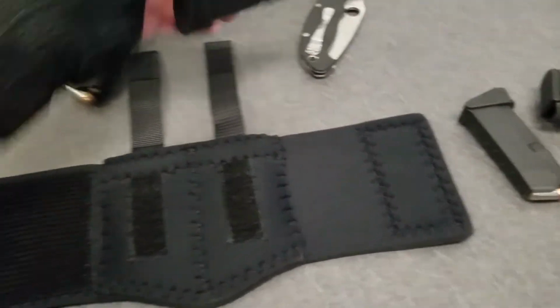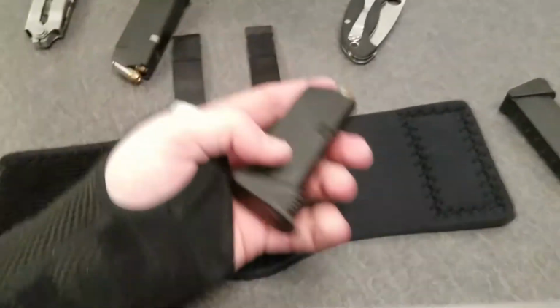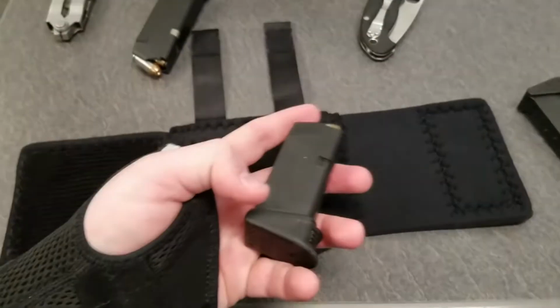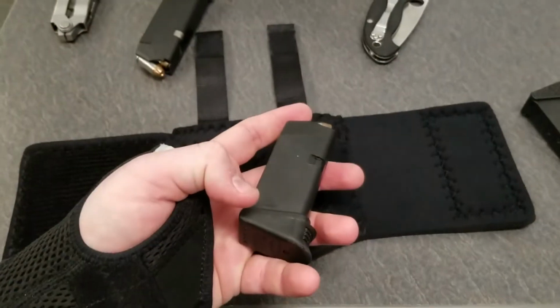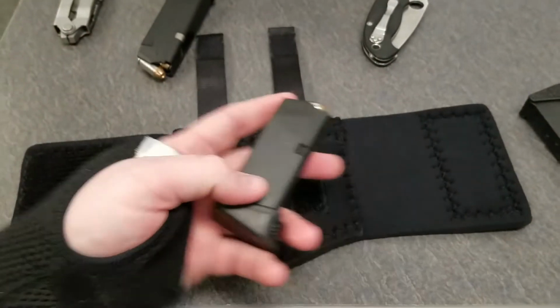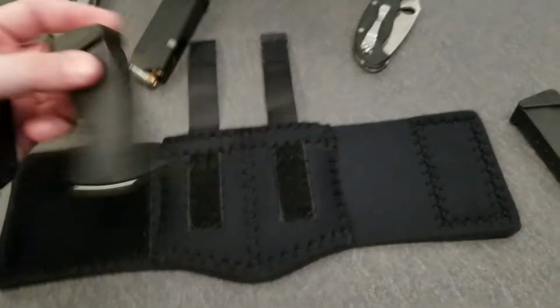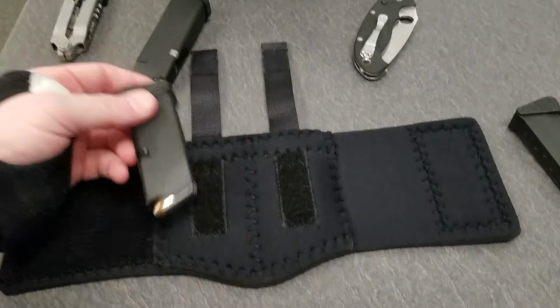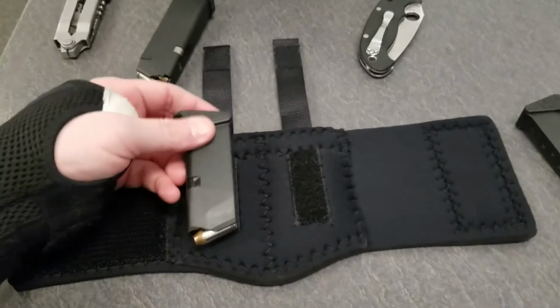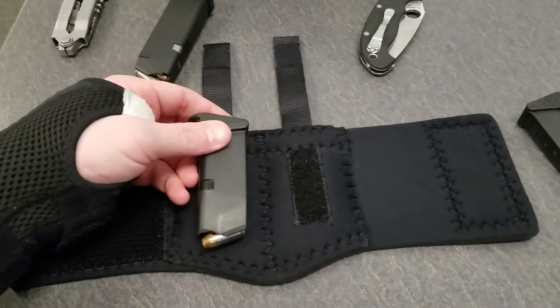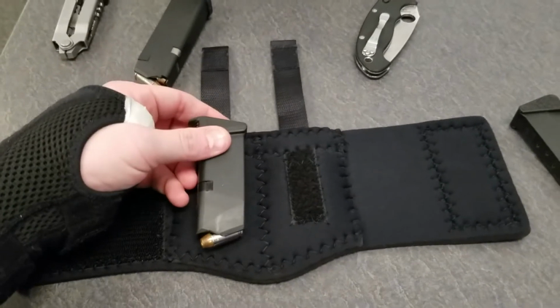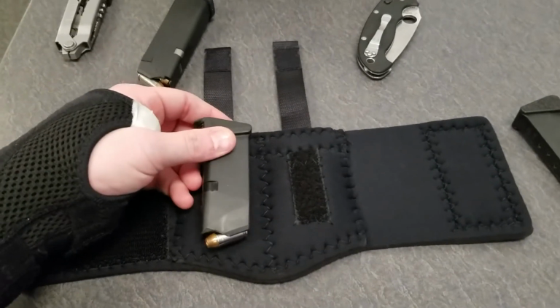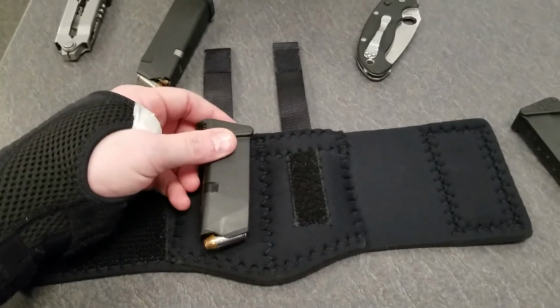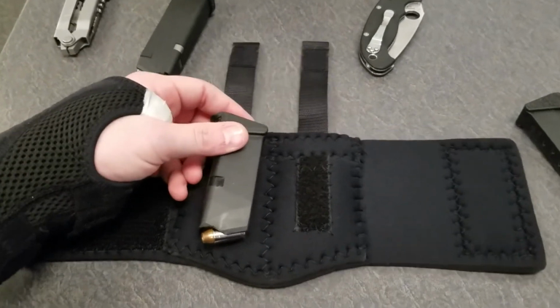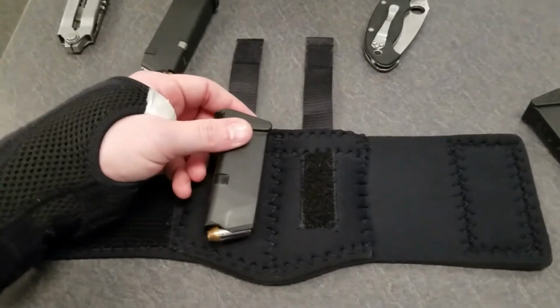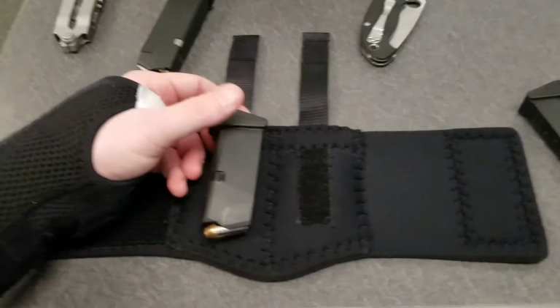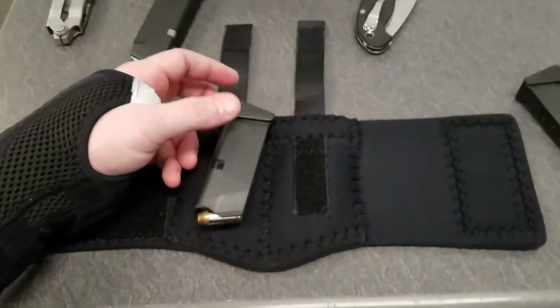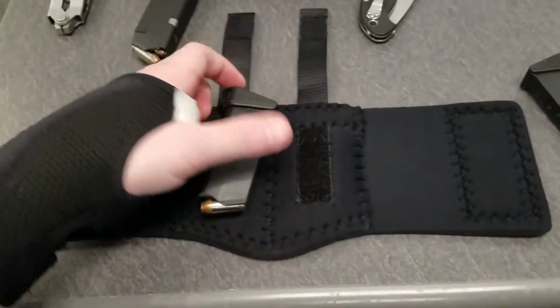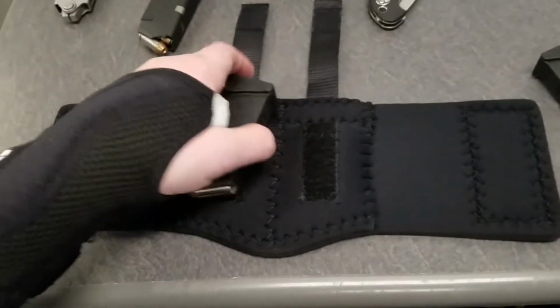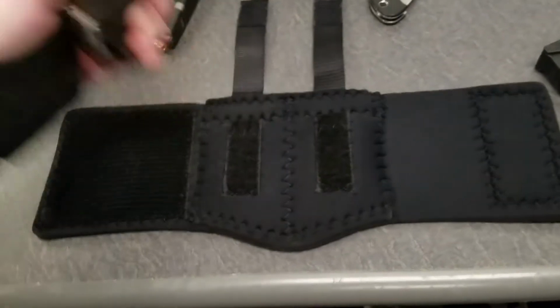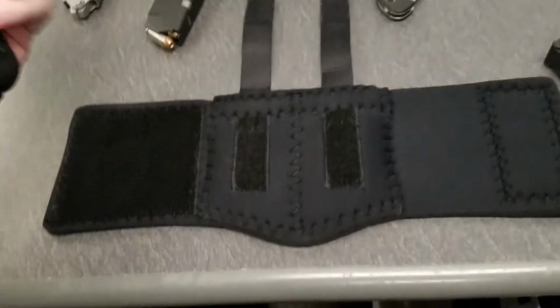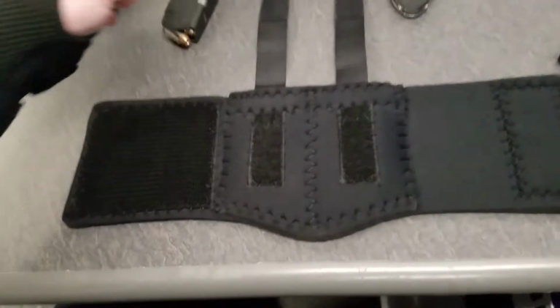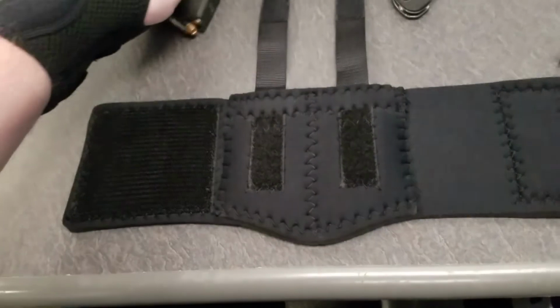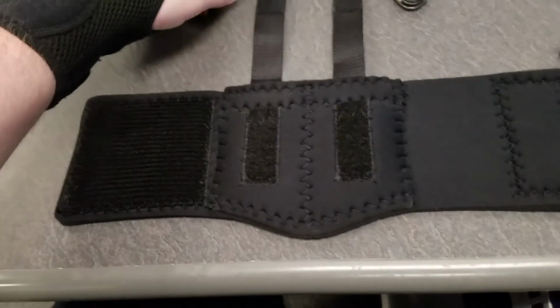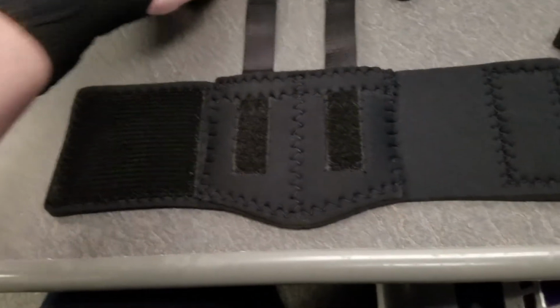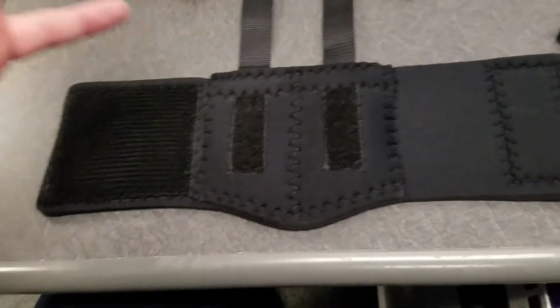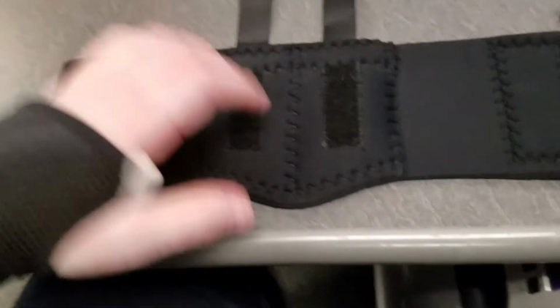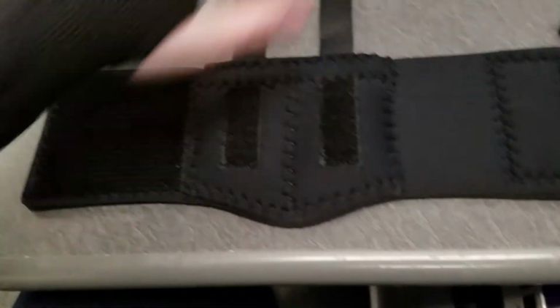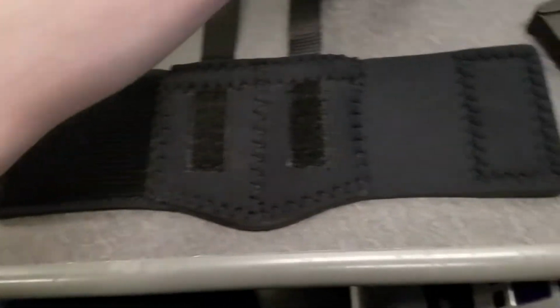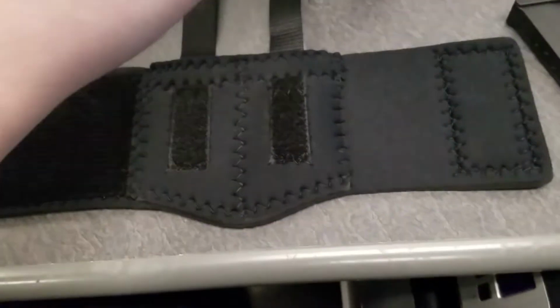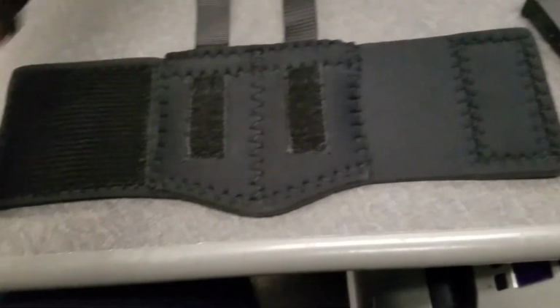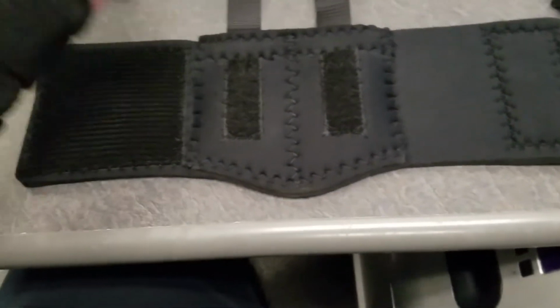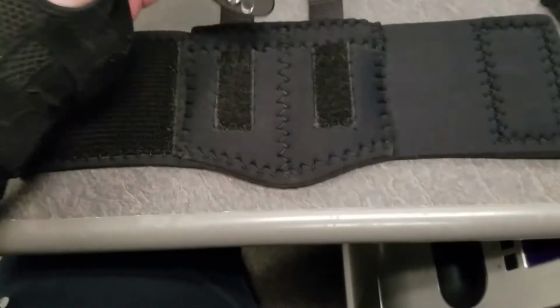It will fit a Glock 26/27 magazine in here. Same thing — if you add two of them, it's going to reduce the size of how far you can stretch this around your ankle.